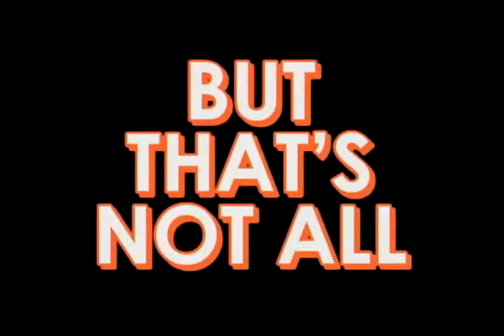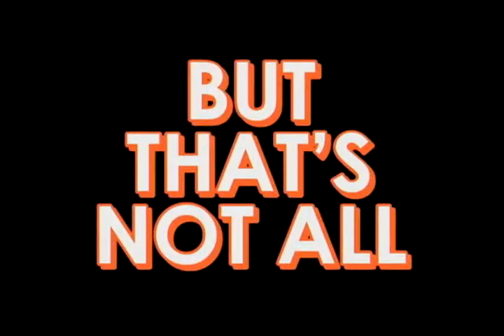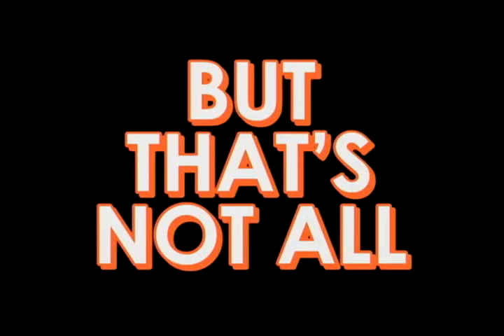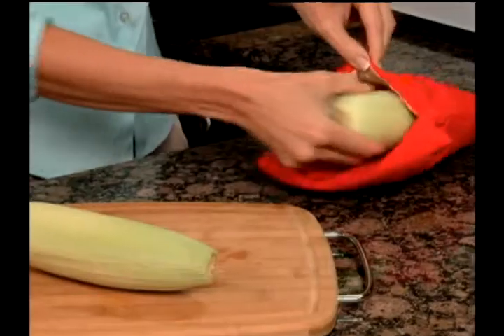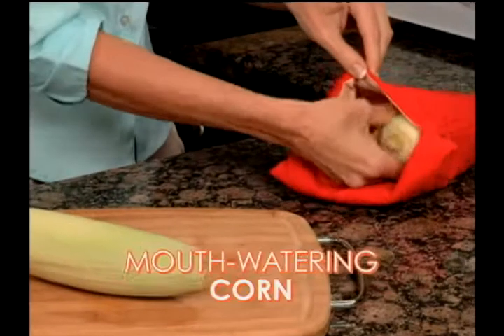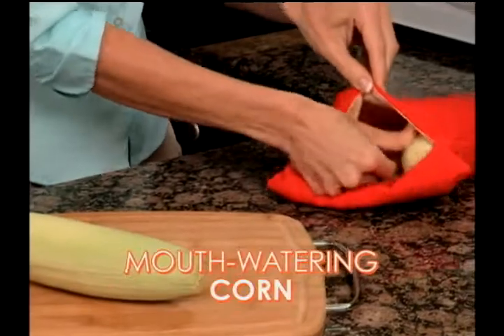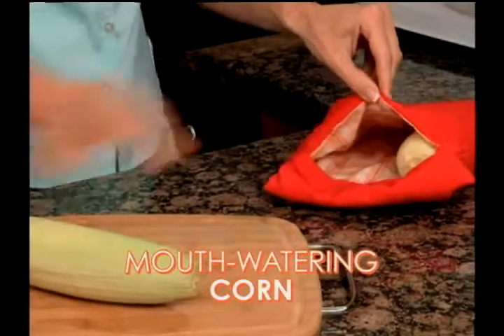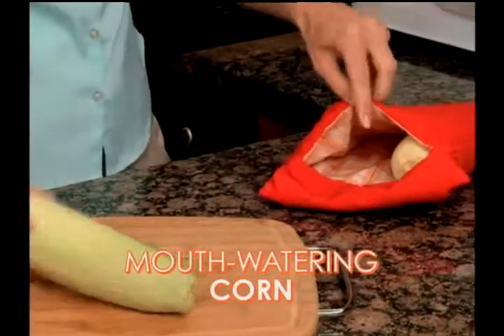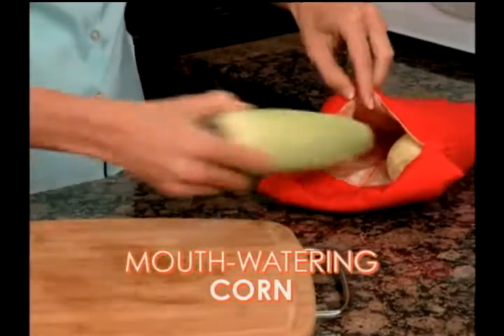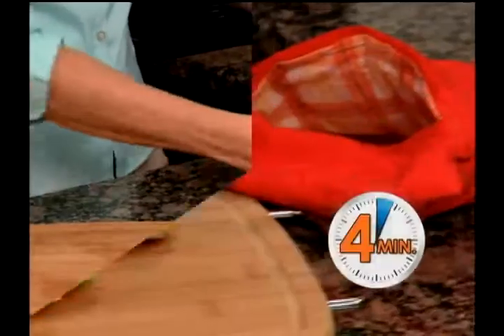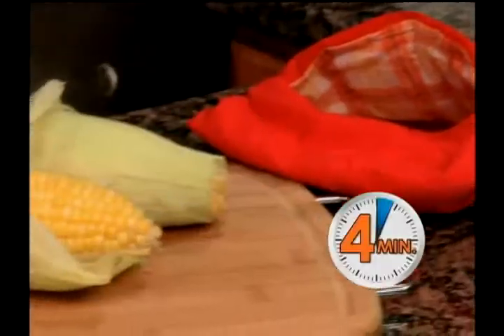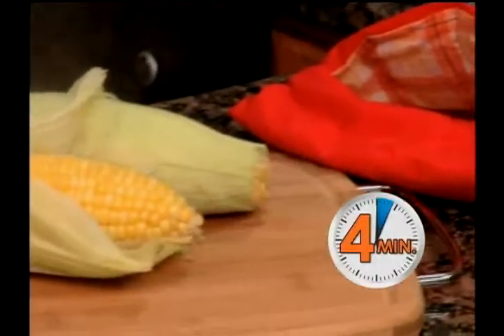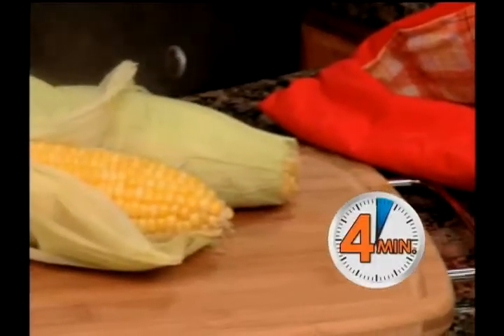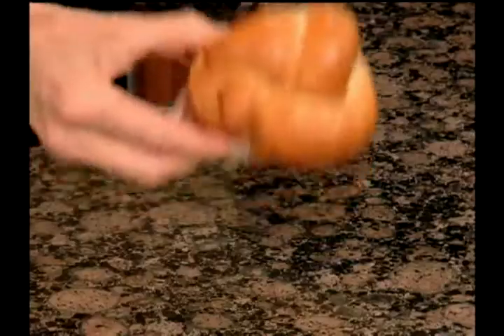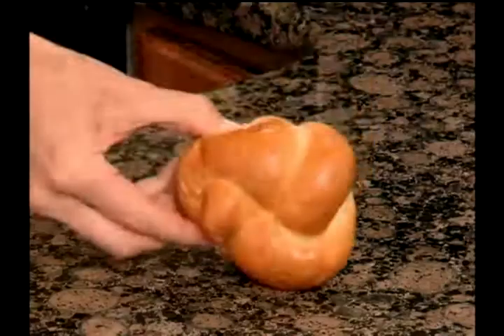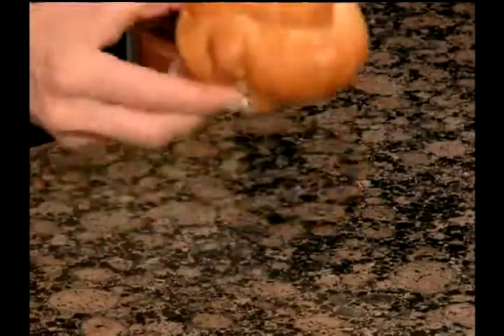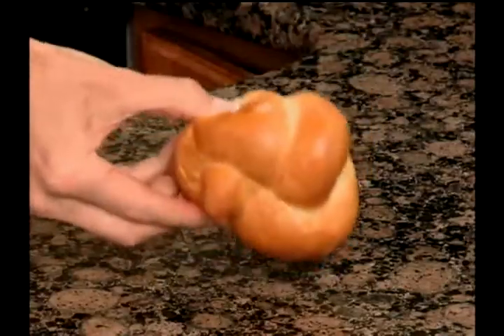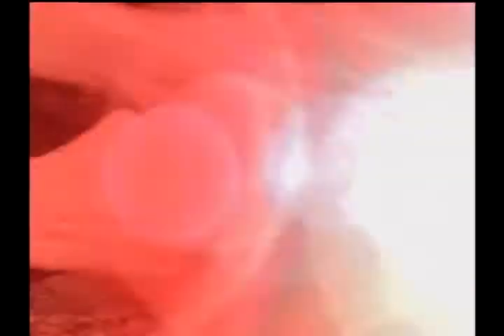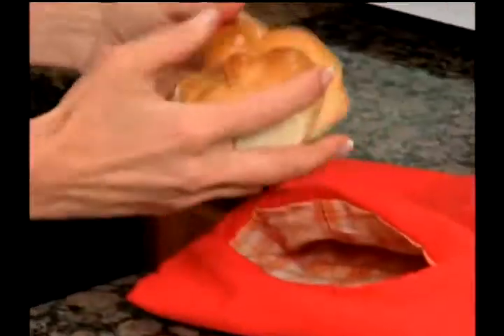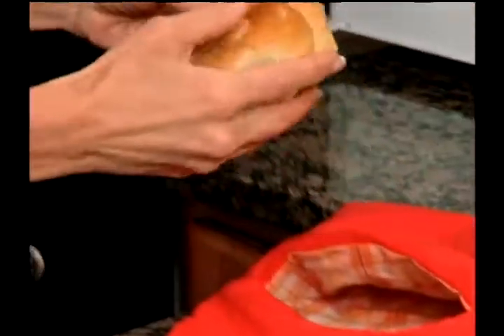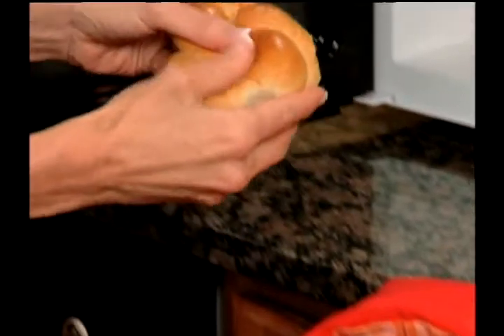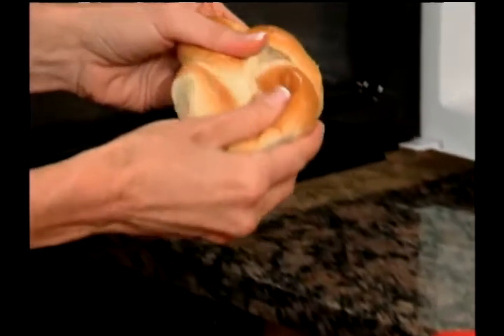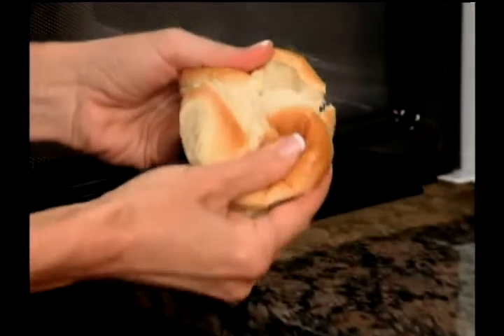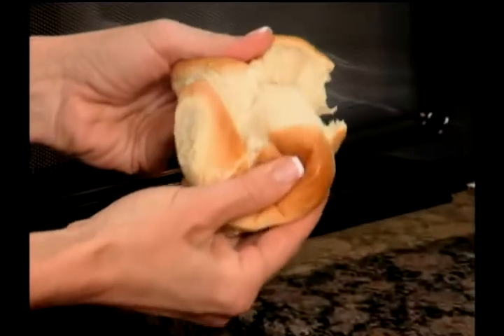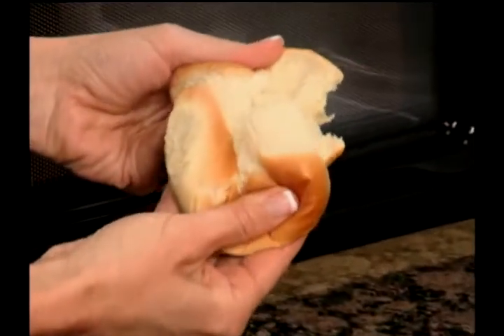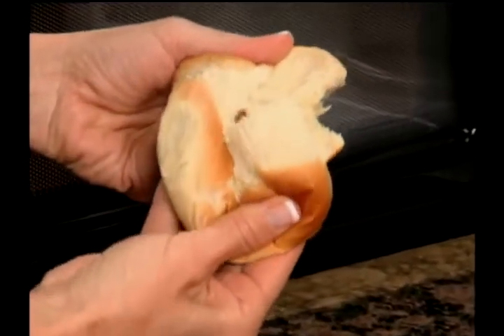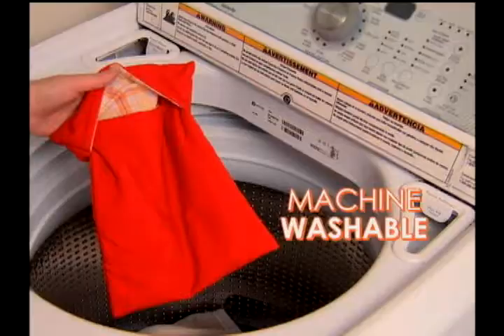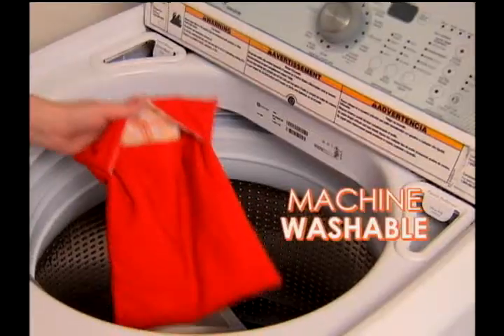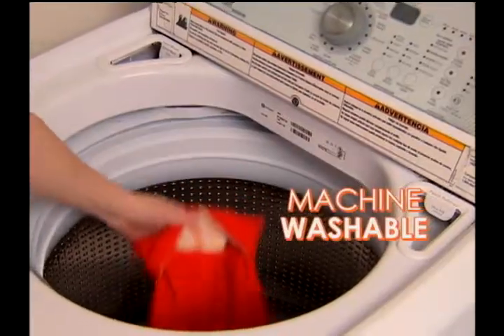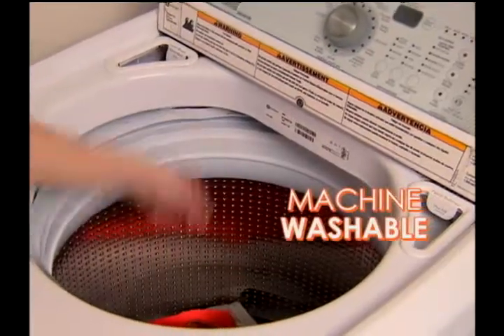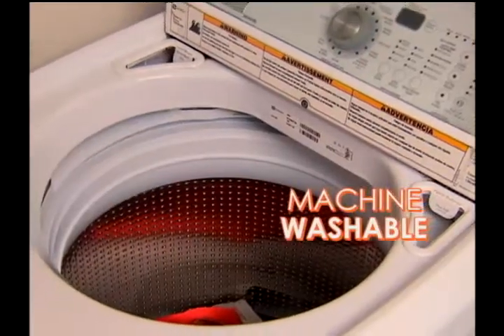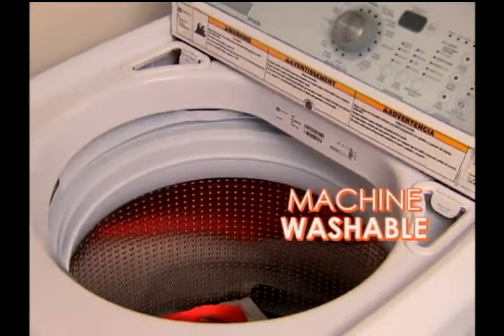But that's not all. Cook mouthwatering corn on the cob in just 4 minutes. Rock hard bread — Potato Express reheats it to soft doughy perfection. Machine washable and reusable.